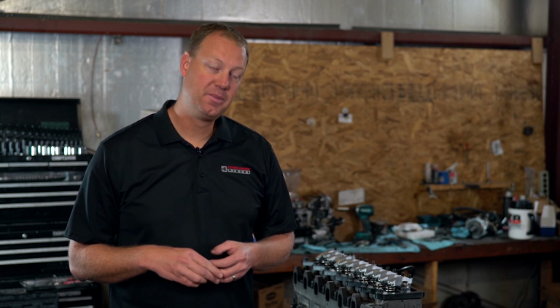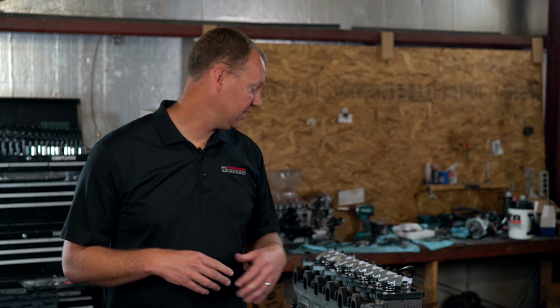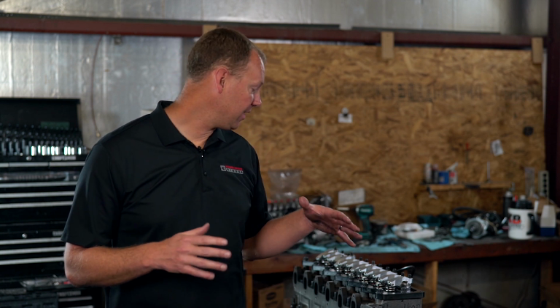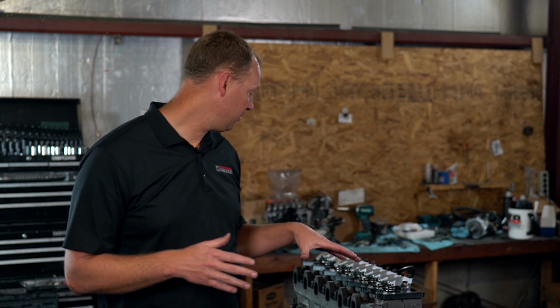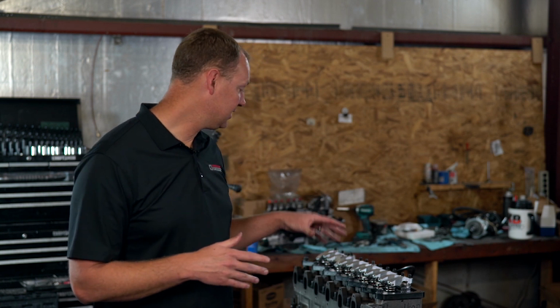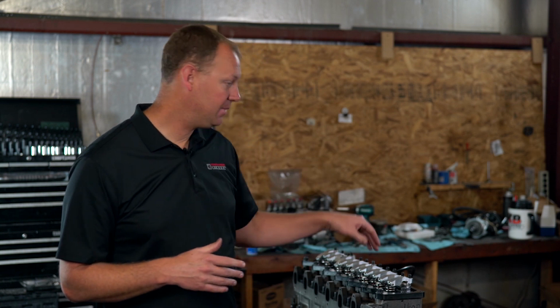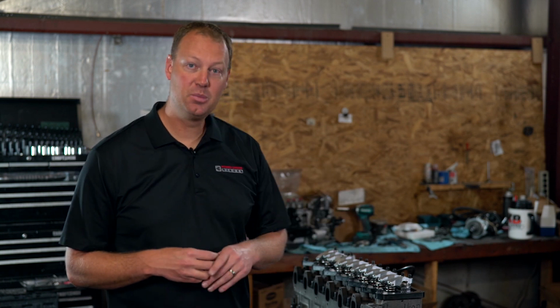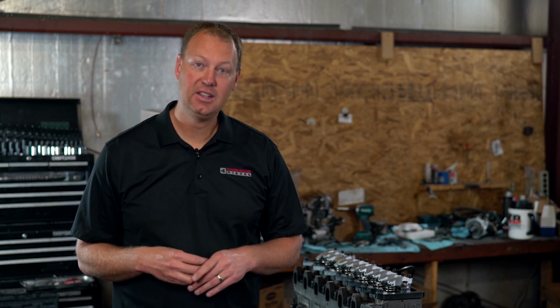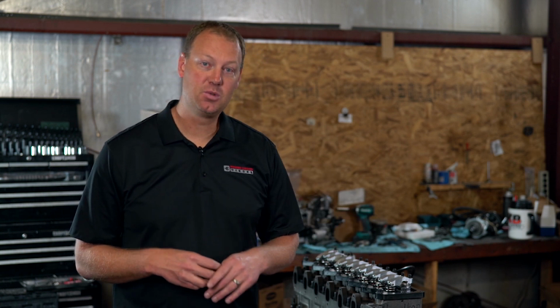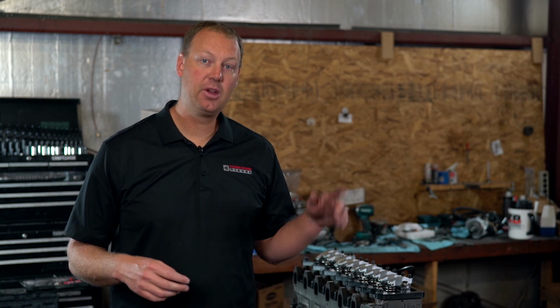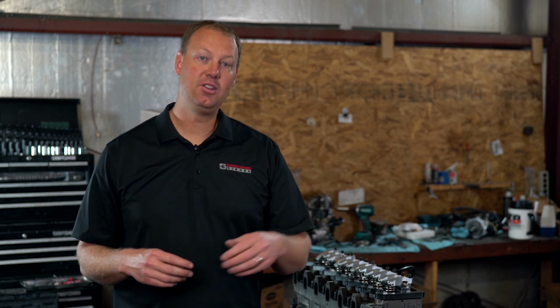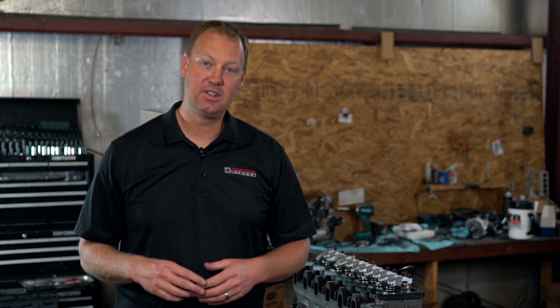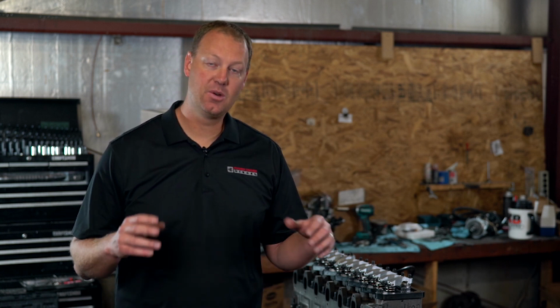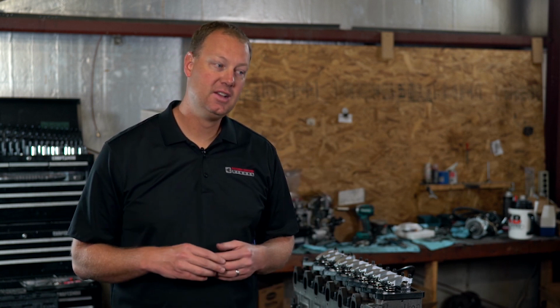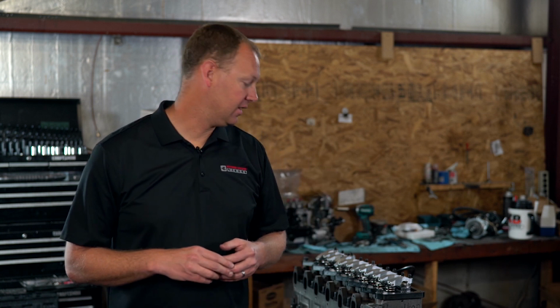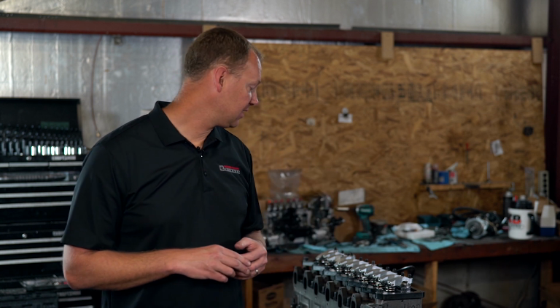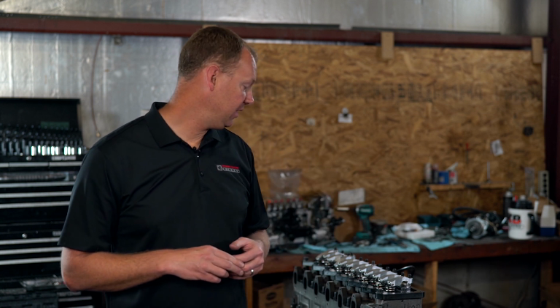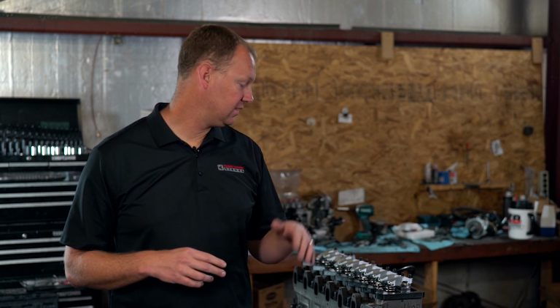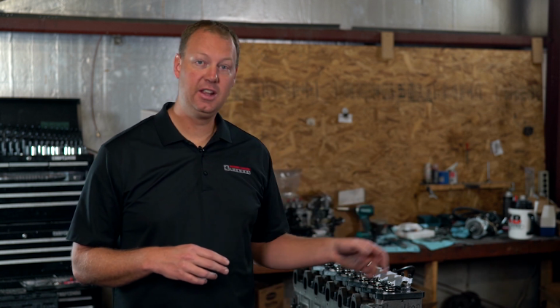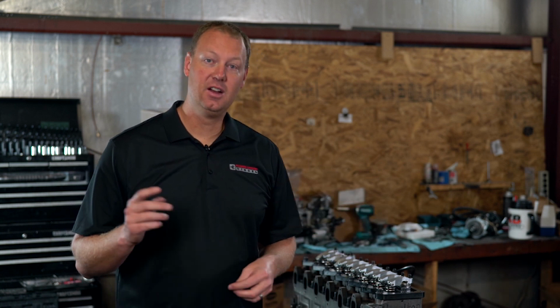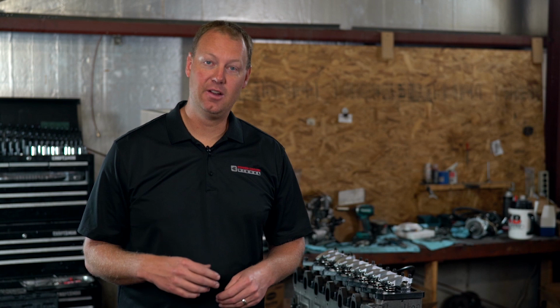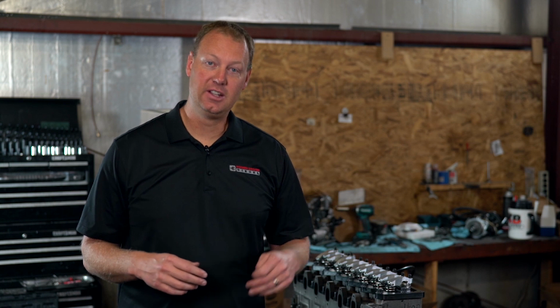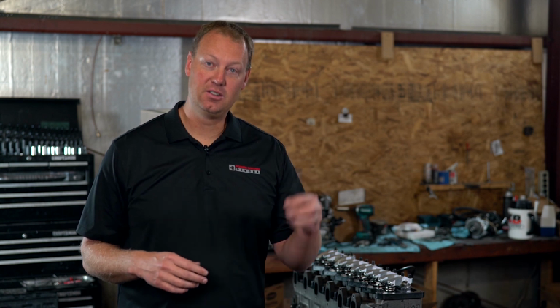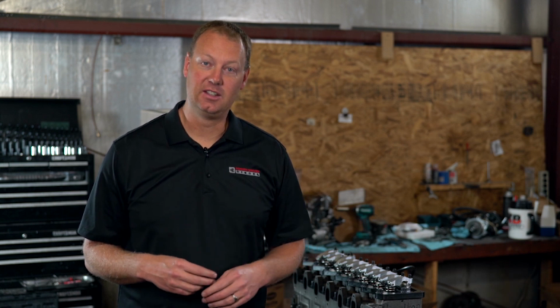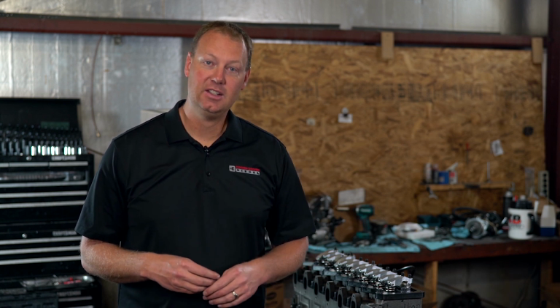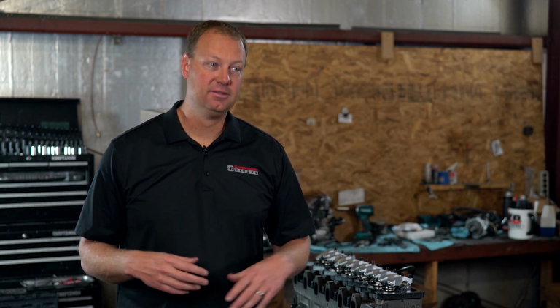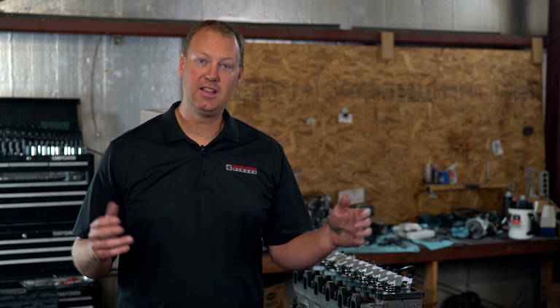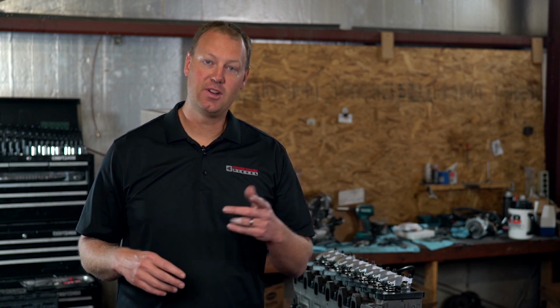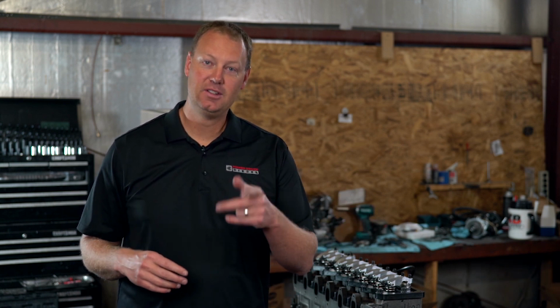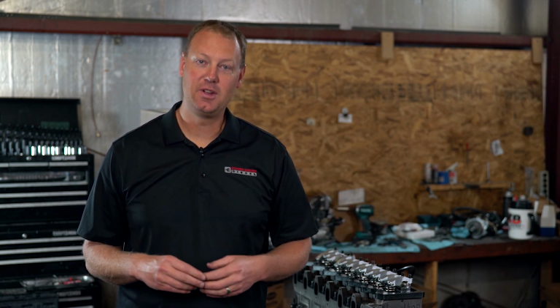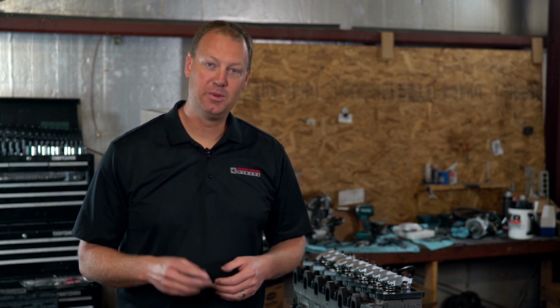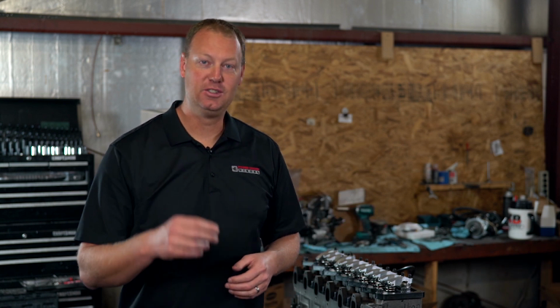Anyway, this is where we're at right now. The motor is 90% complete. Just wanted to get a quick video out so you can see what's going on. Hopefully next time you see me, this thing is running on the dyno getting ready to do some testing. Thanks — subscribe, leave some comments, and we'll be talking to you soon.